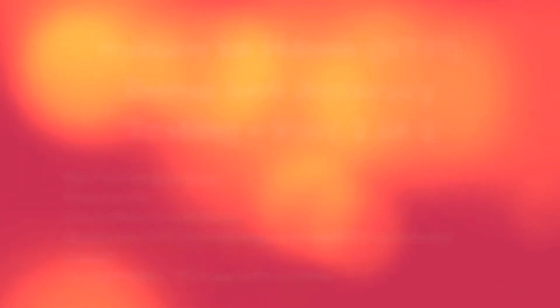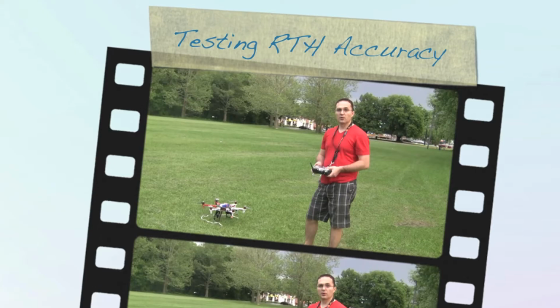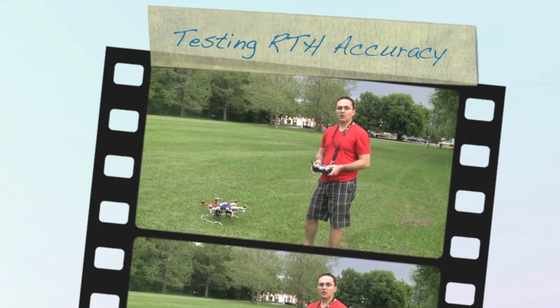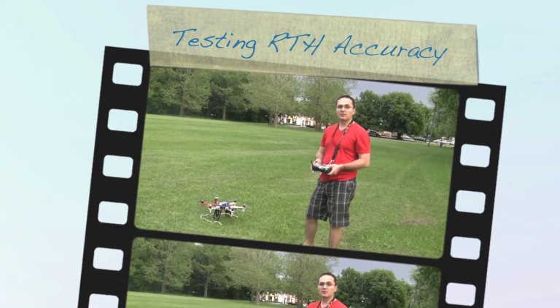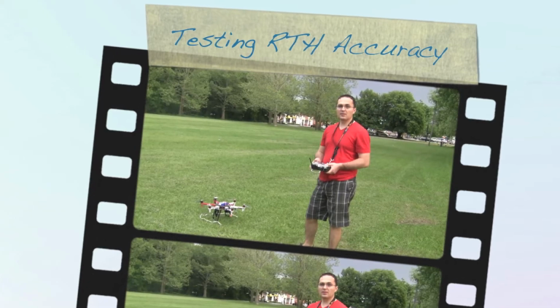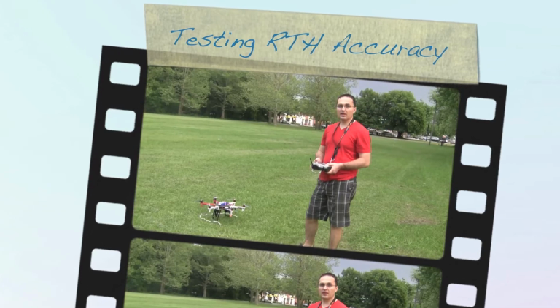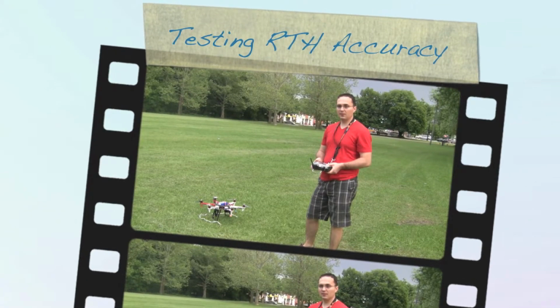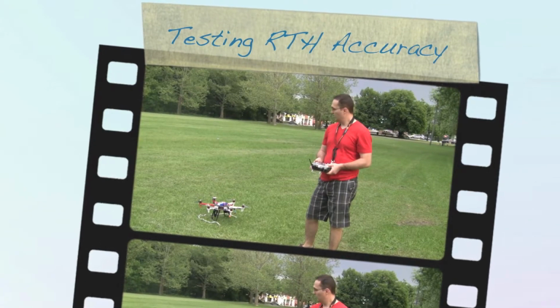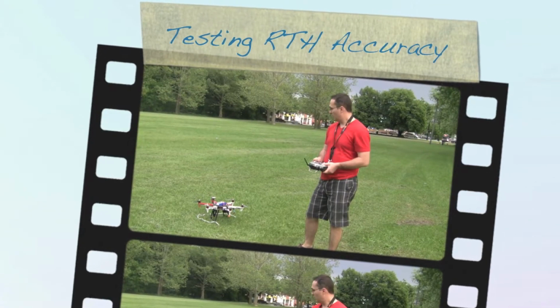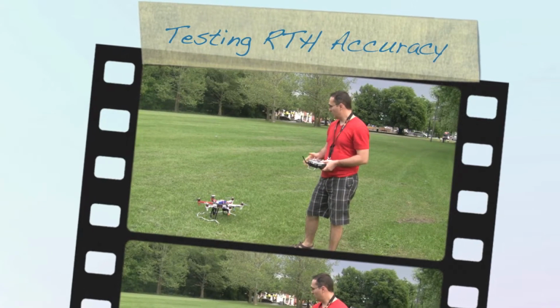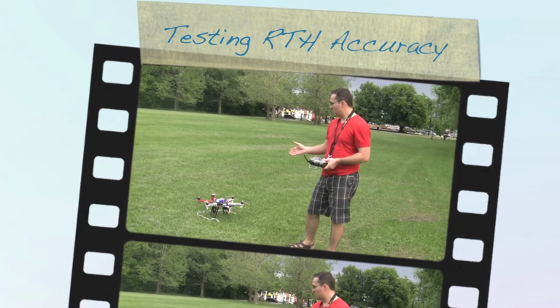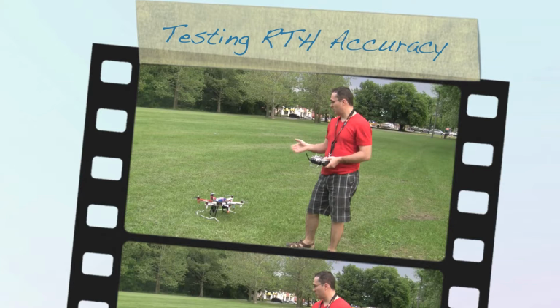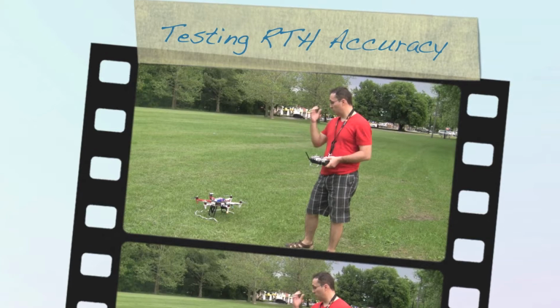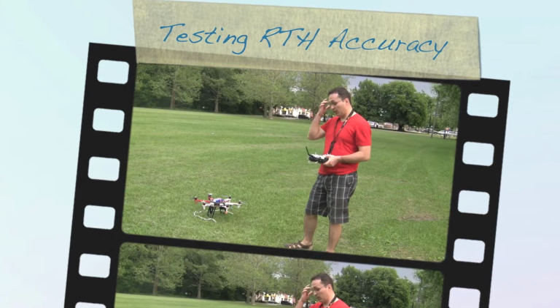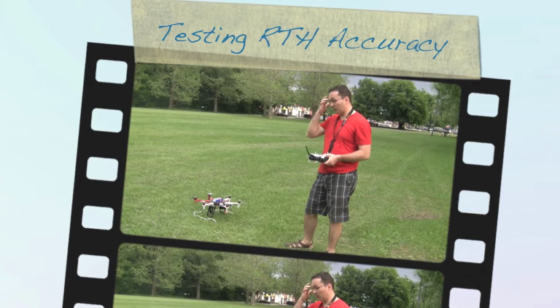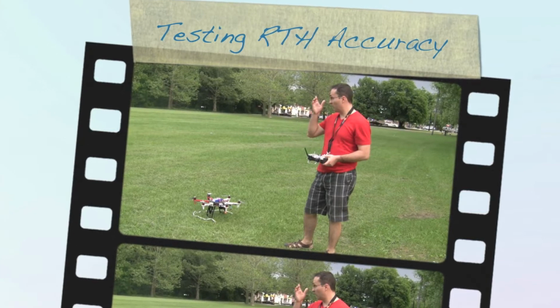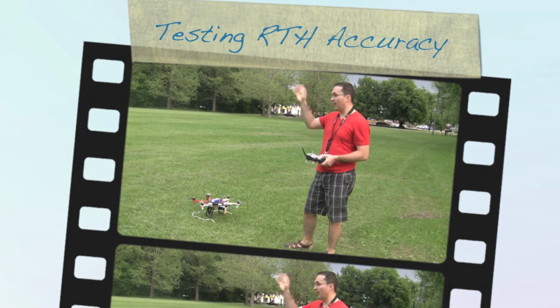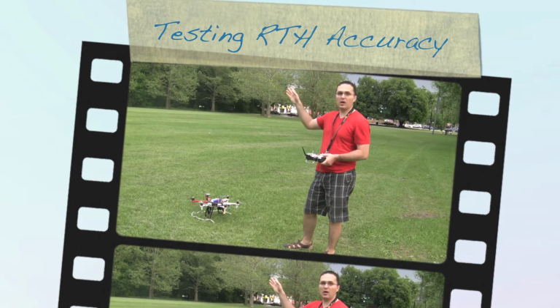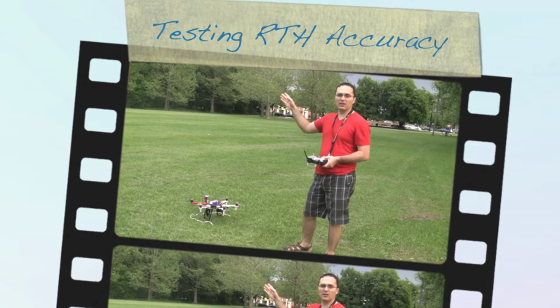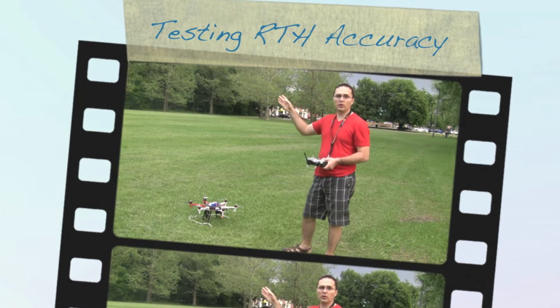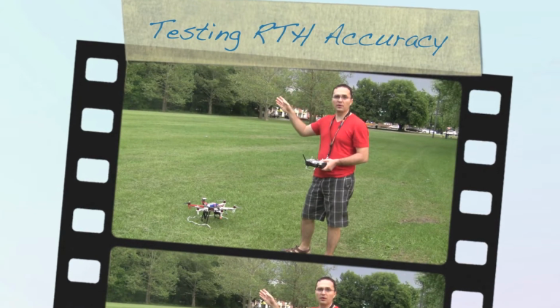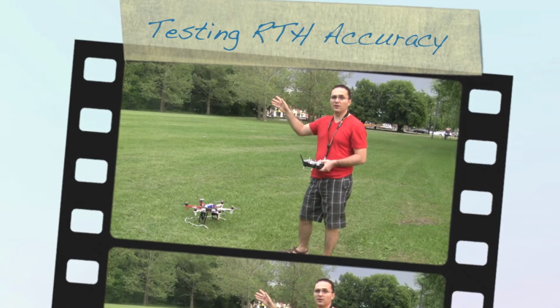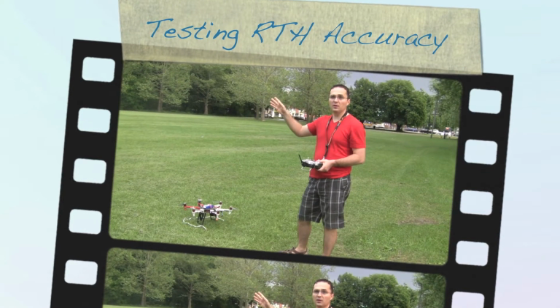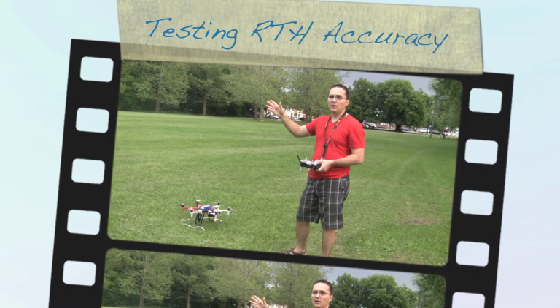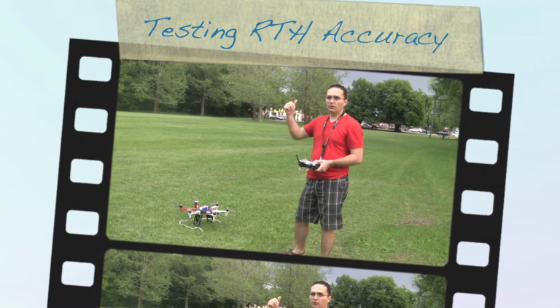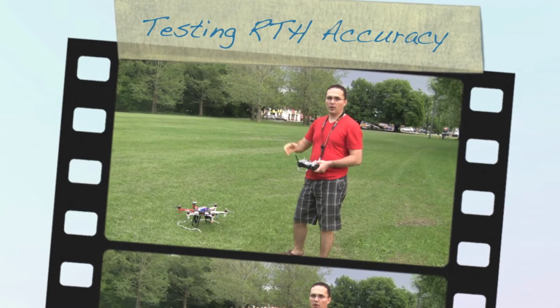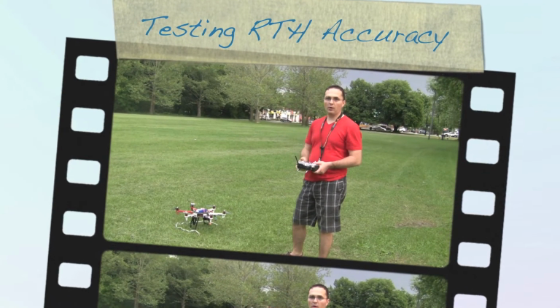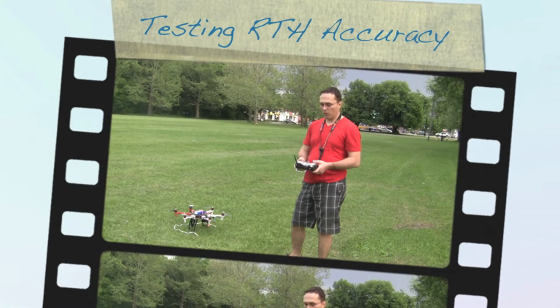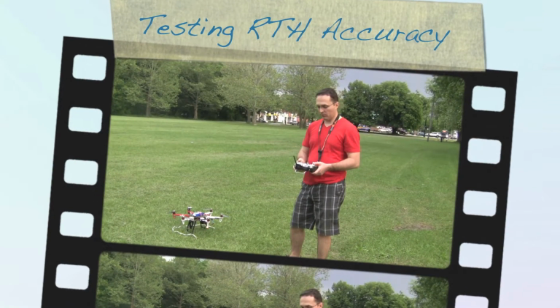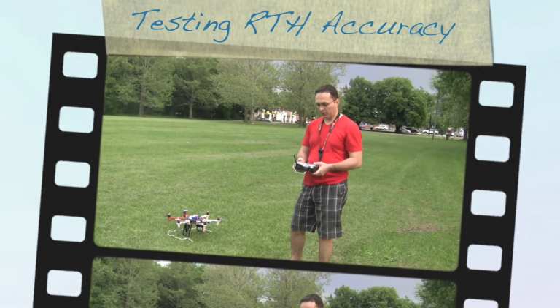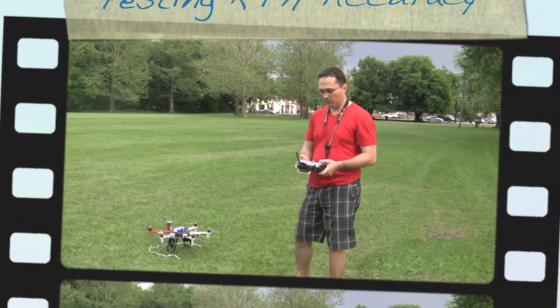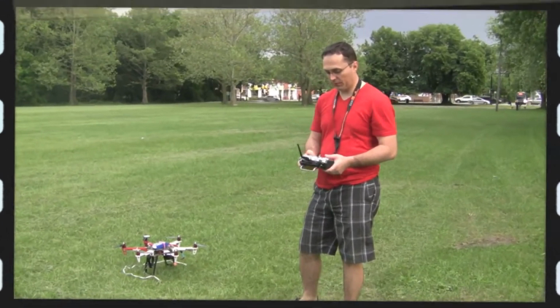We're gonna run this test again — test number two. We're gonna fly it out about 20 feet and we're gonna call it home, testing the return home feature.